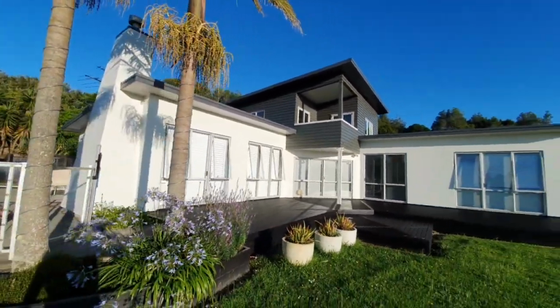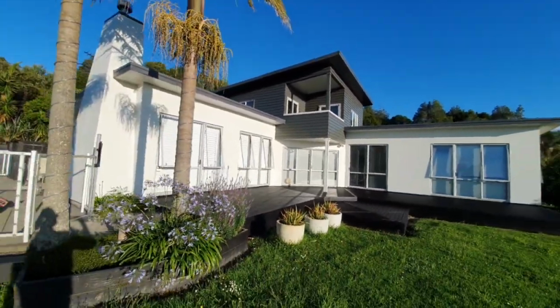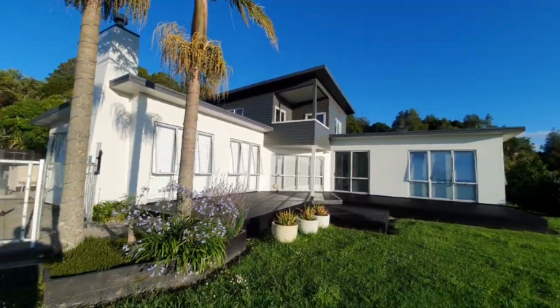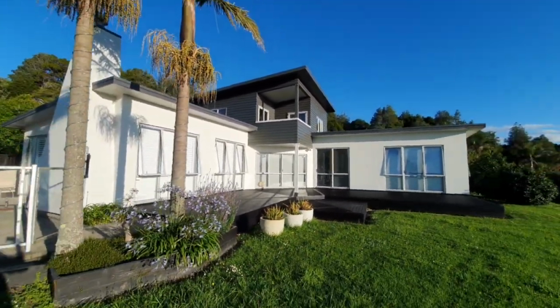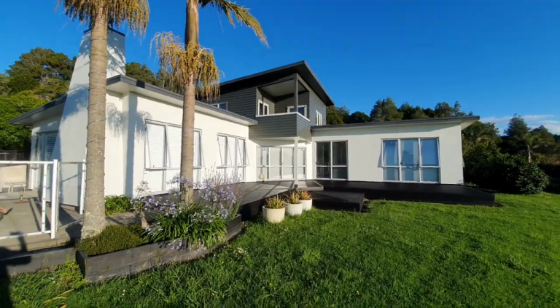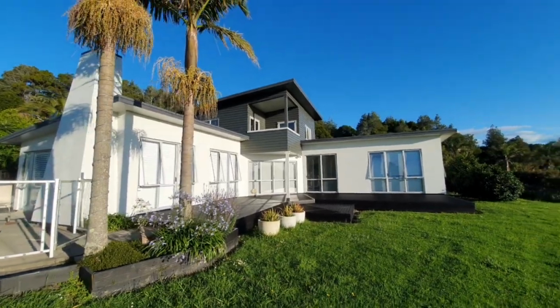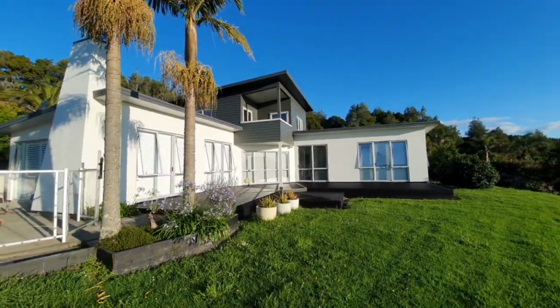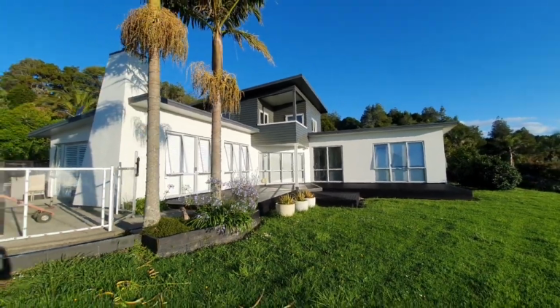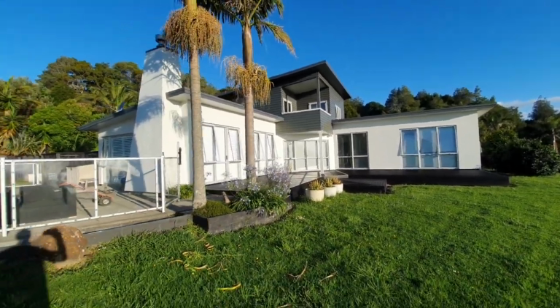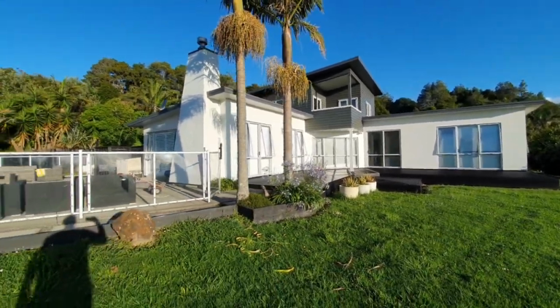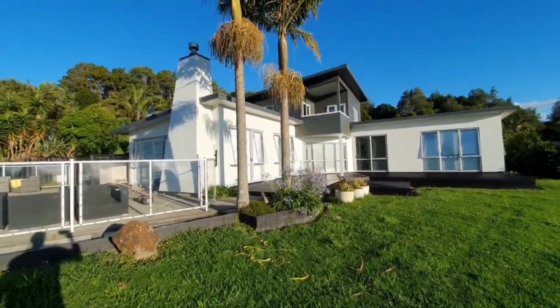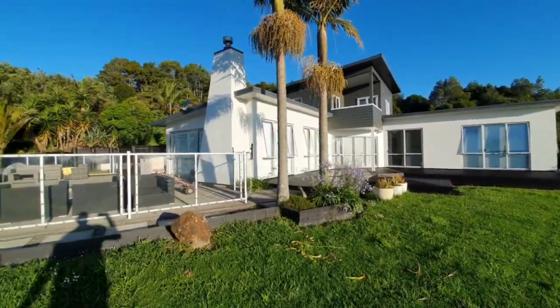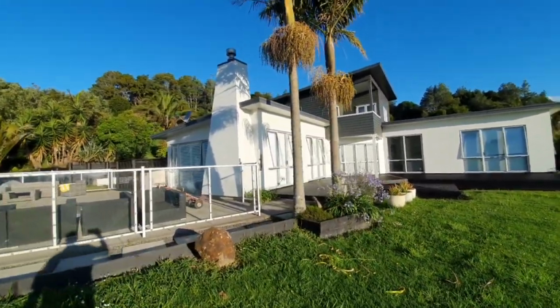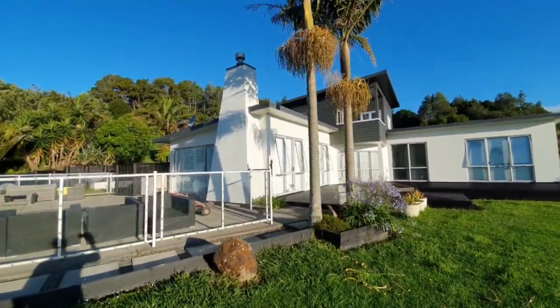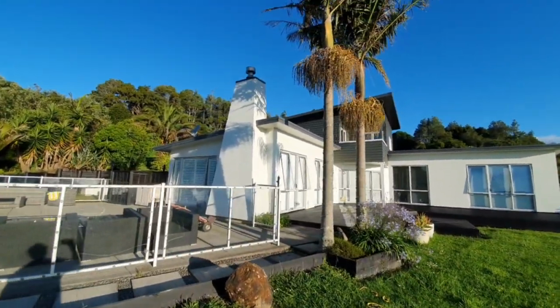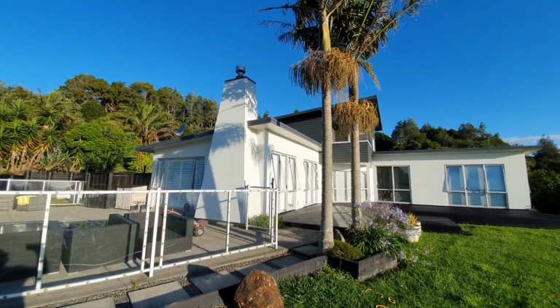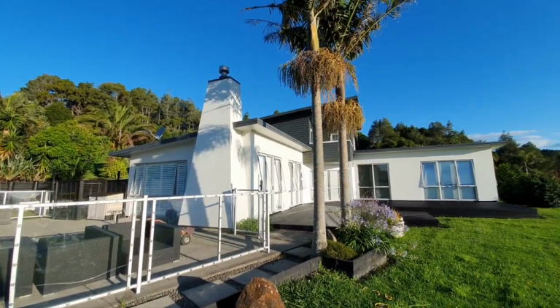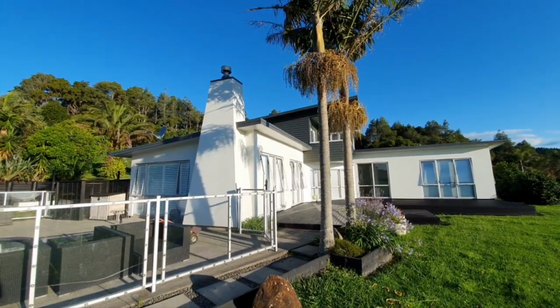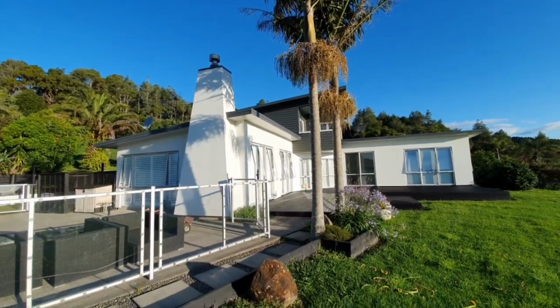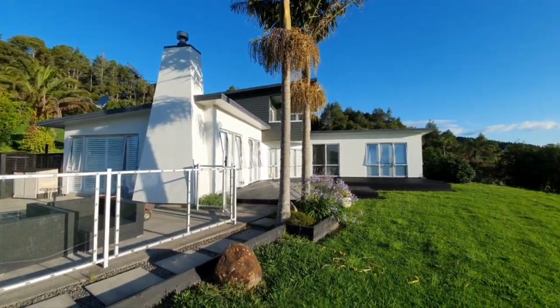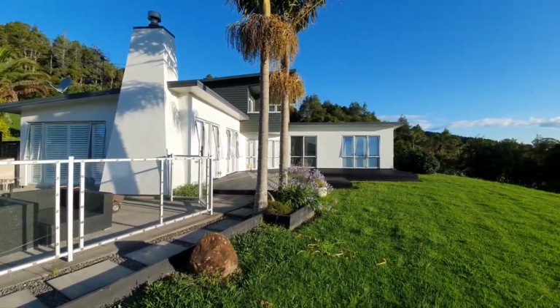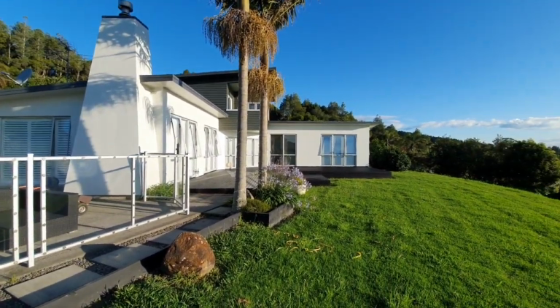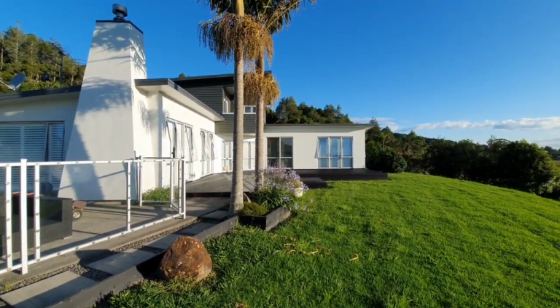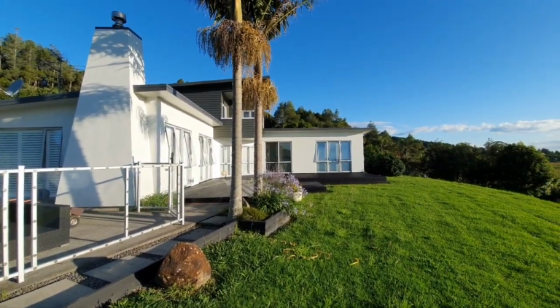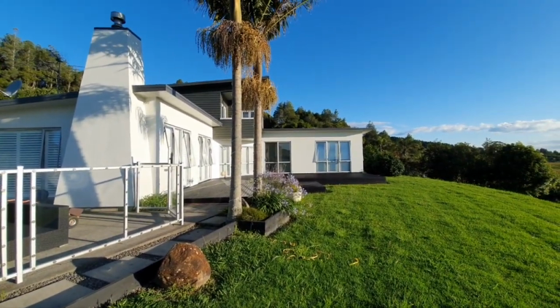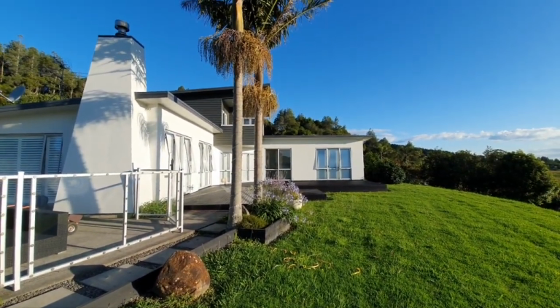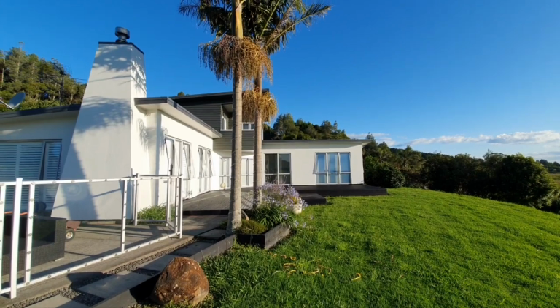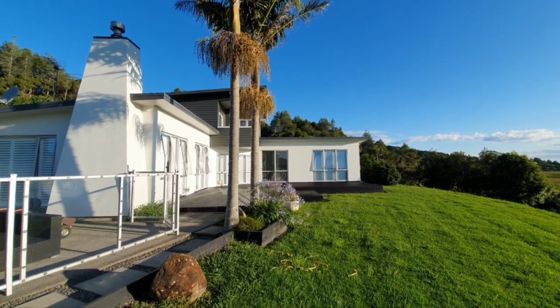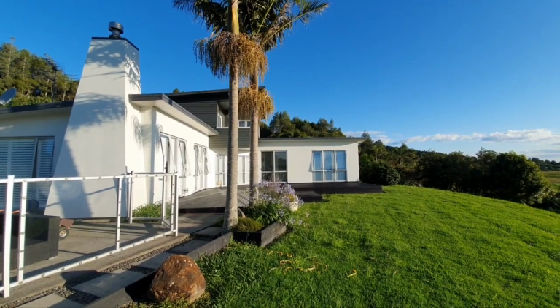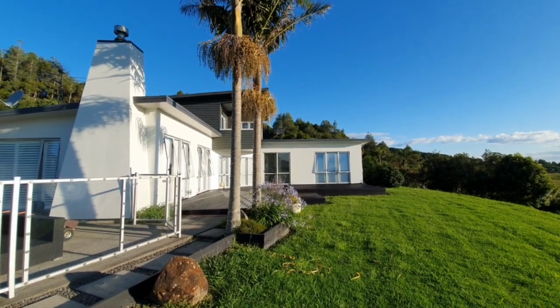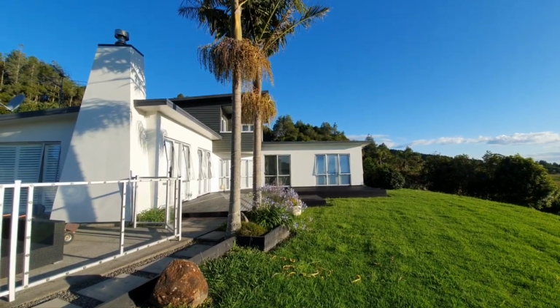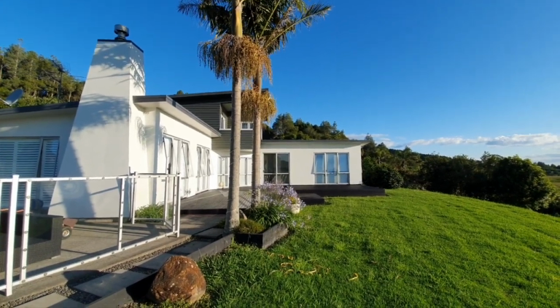Upstairs, downstairs, replaced the rail up there on that little cove to the chimney all the way around. Brilliant job from Wayne and the lads. Thank you very much, Picture Perfect.